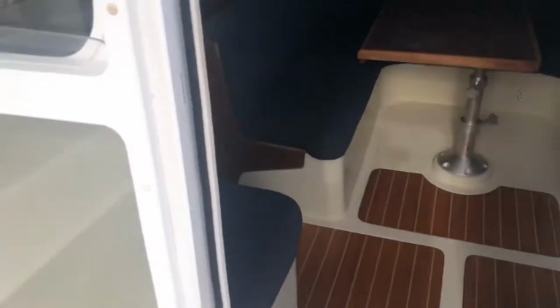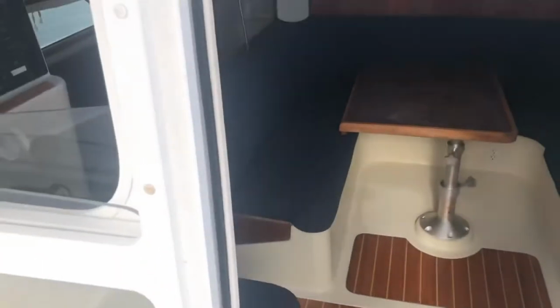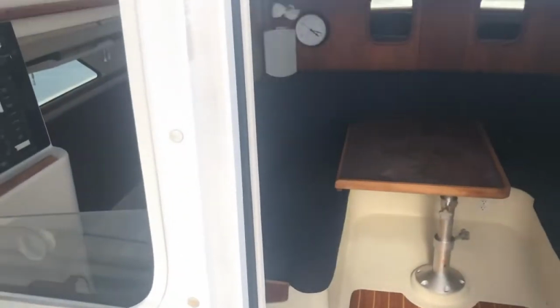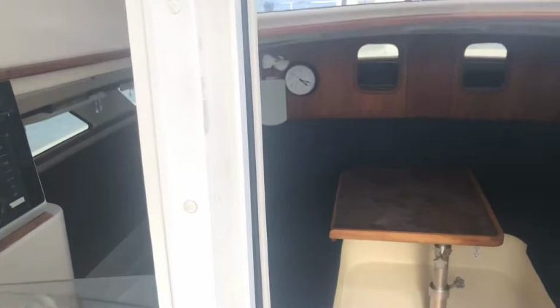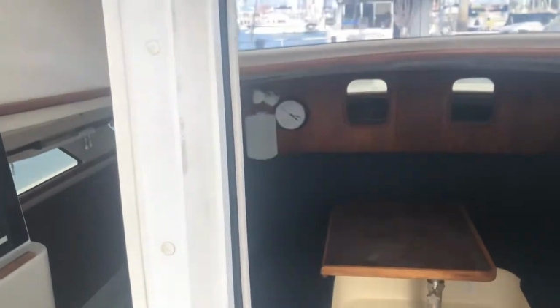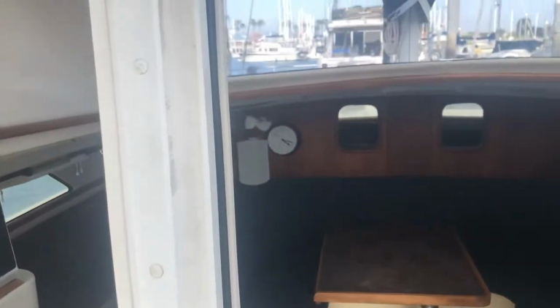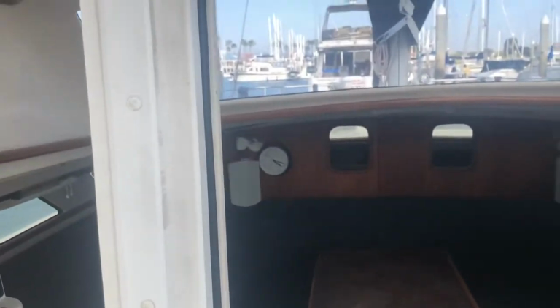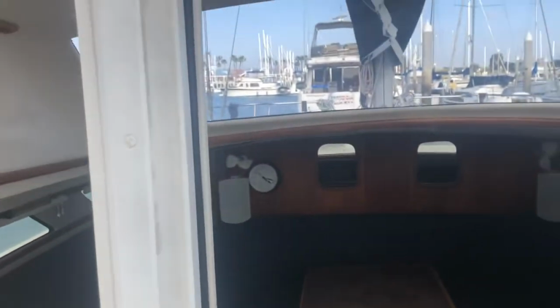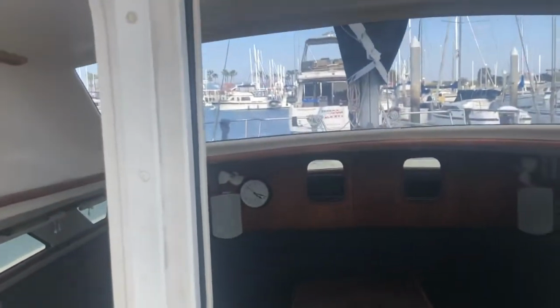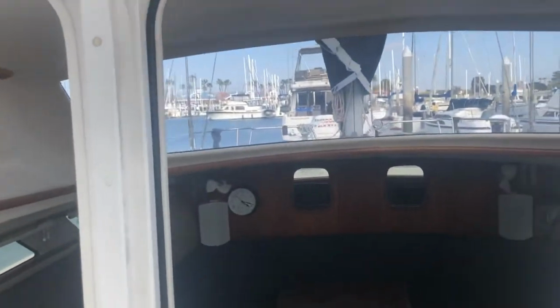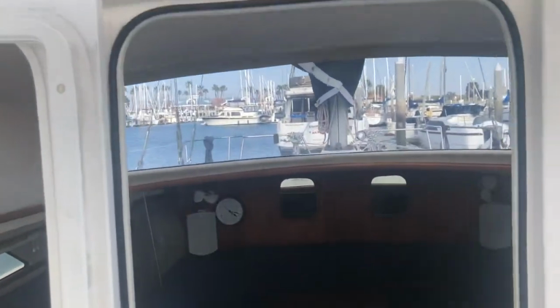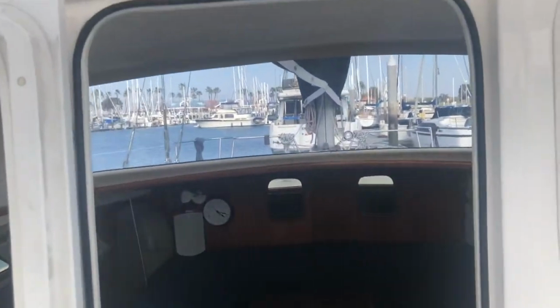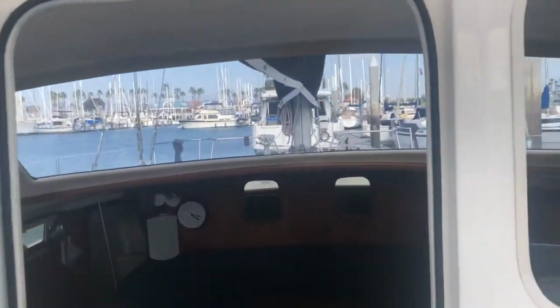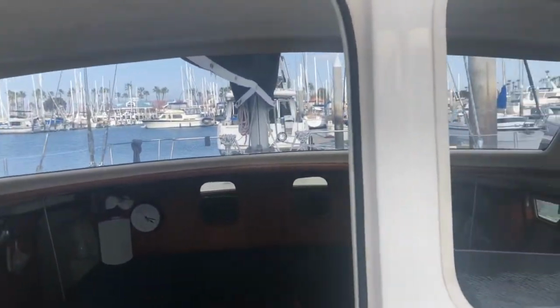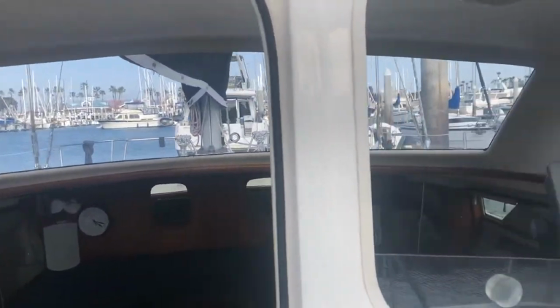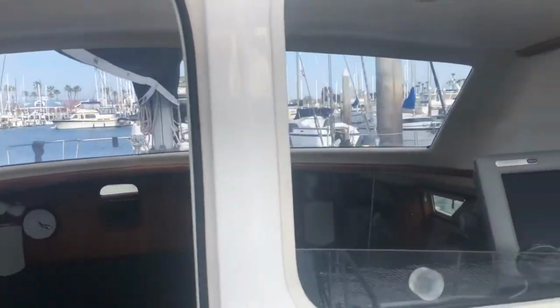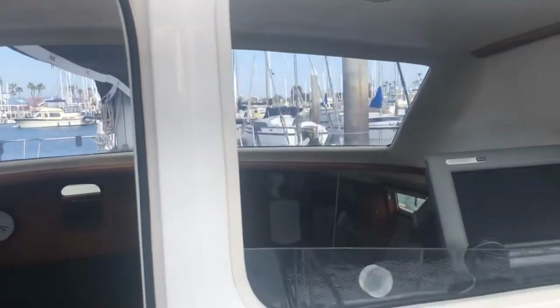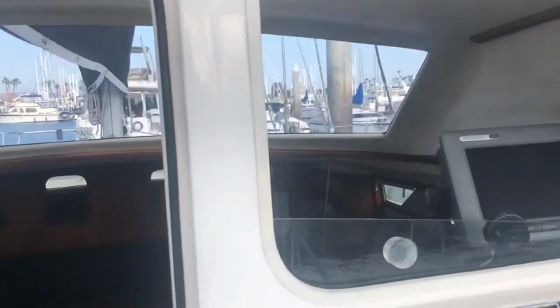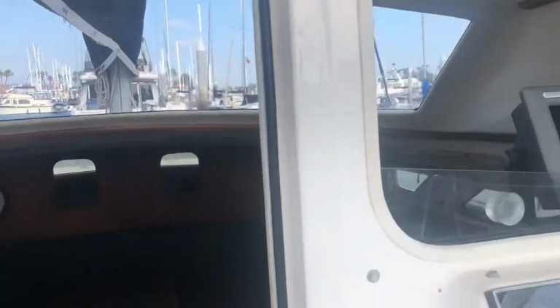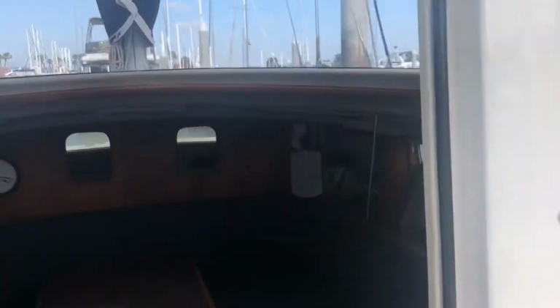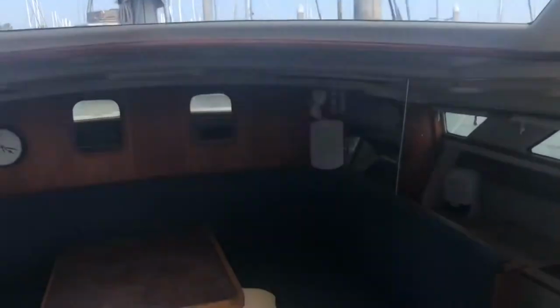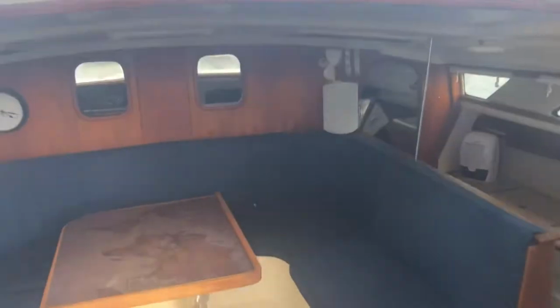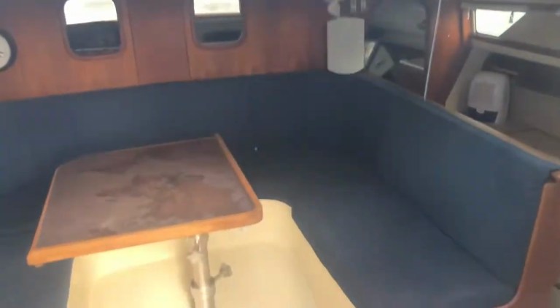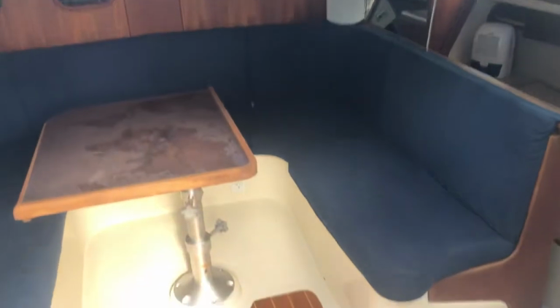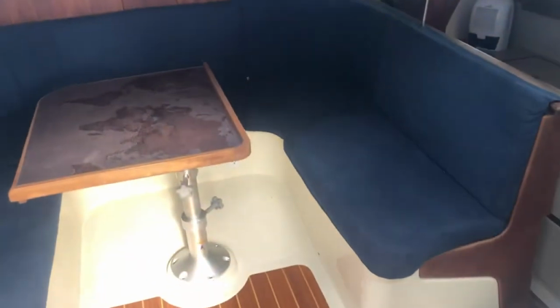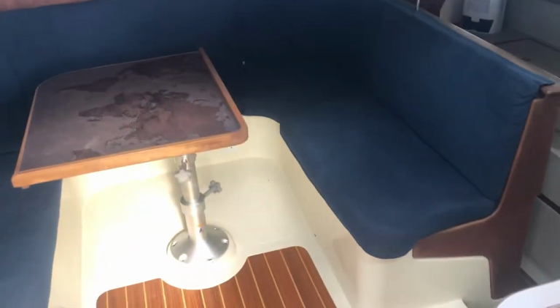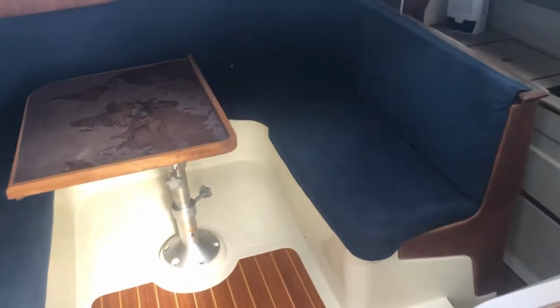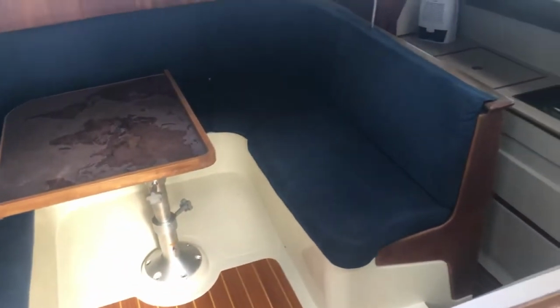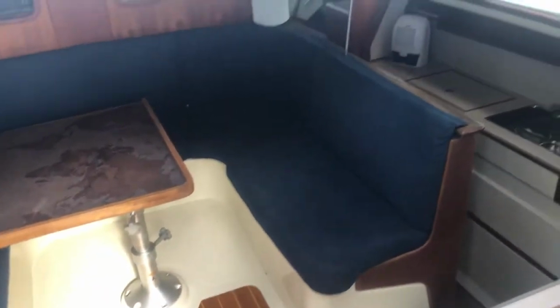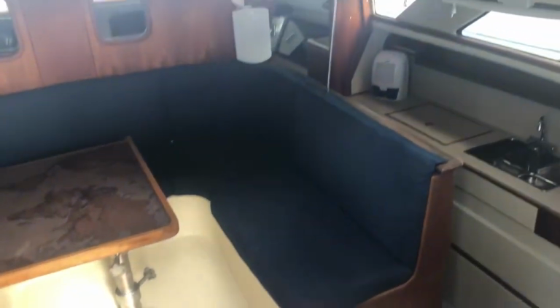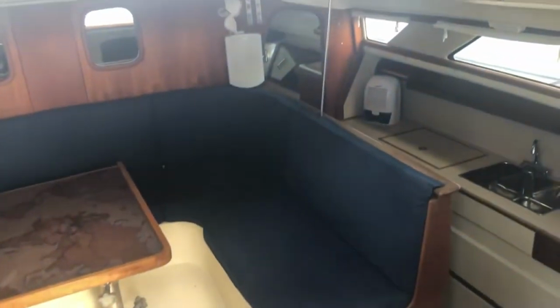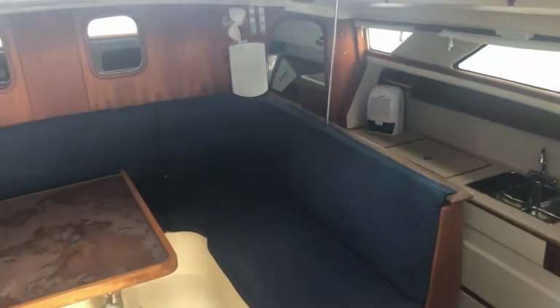This is a three-cabin boat. As you can see, it's a nice spacious cabin — very airy, light and bright.